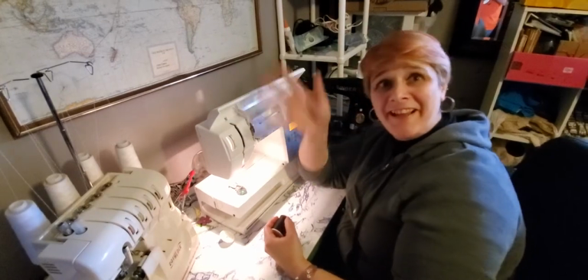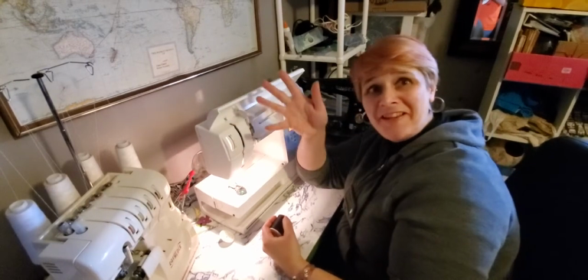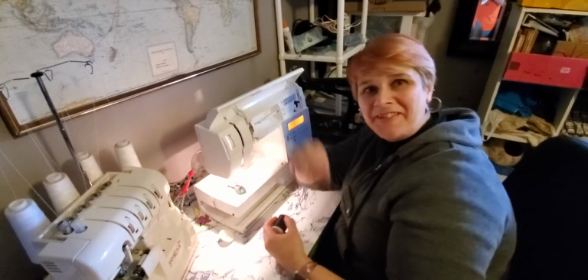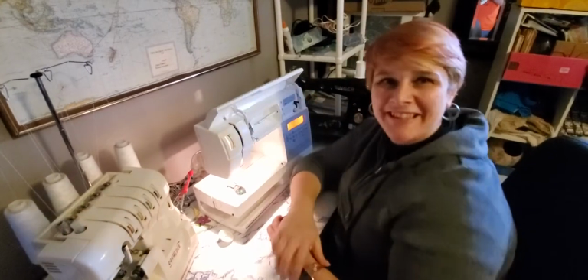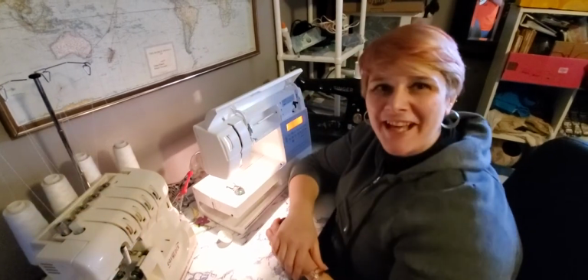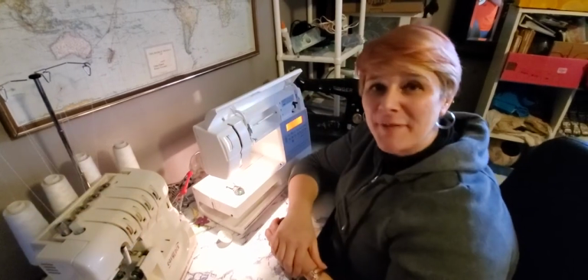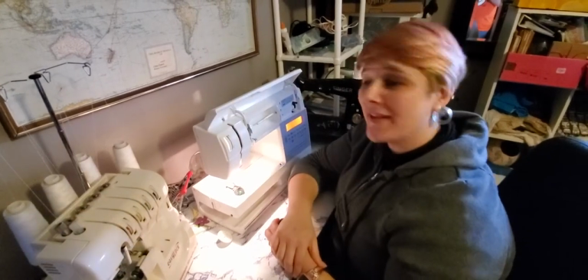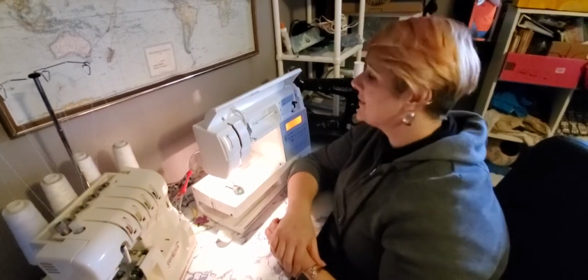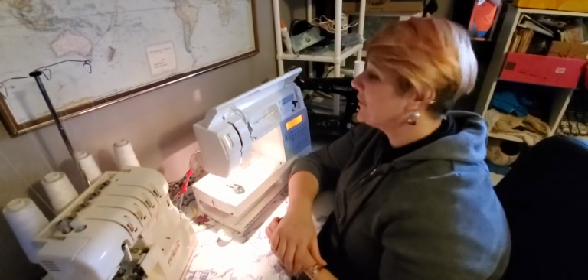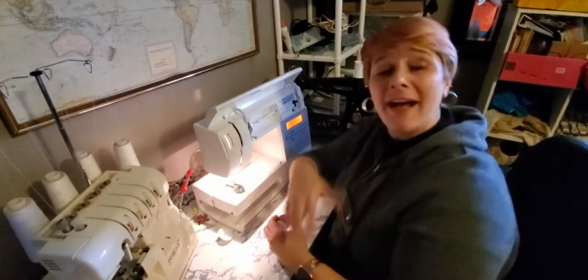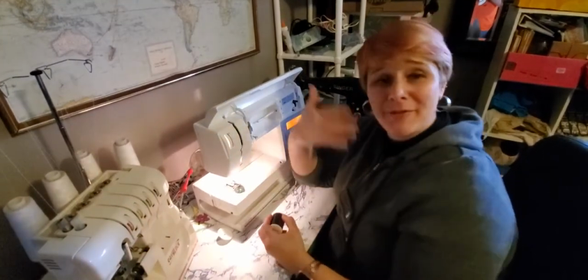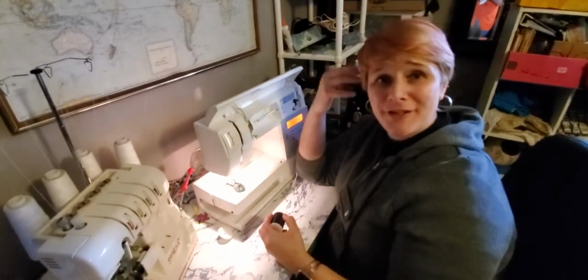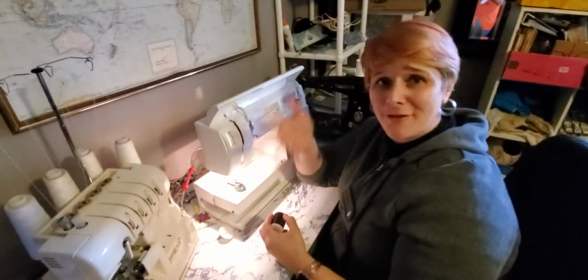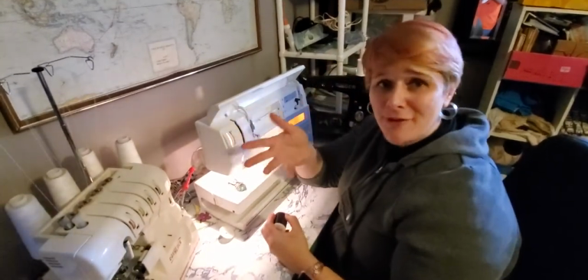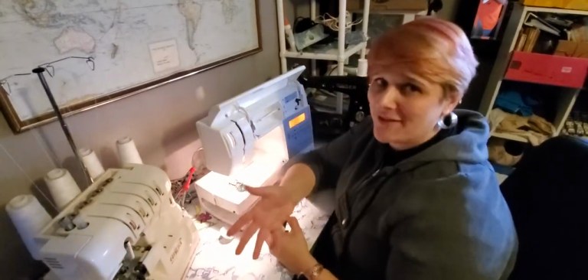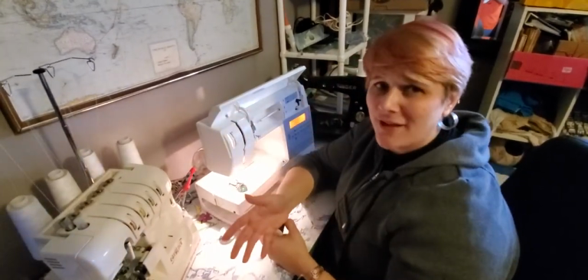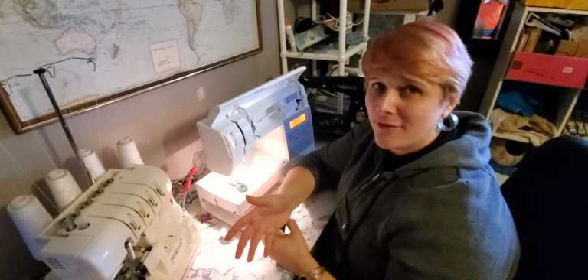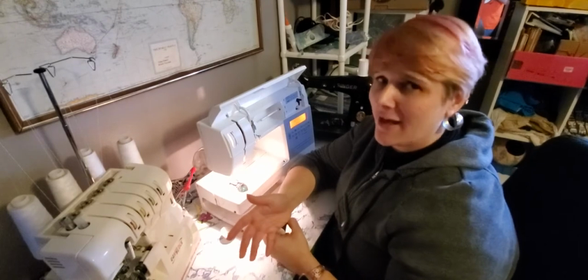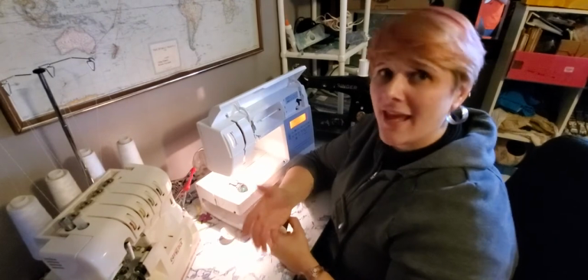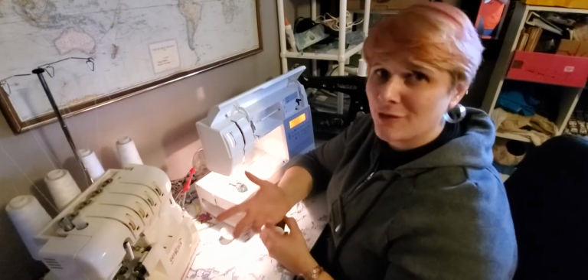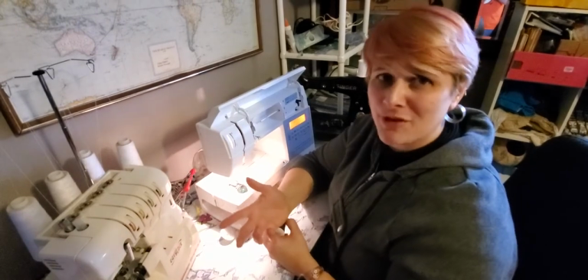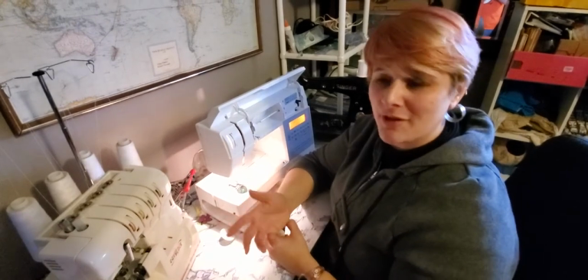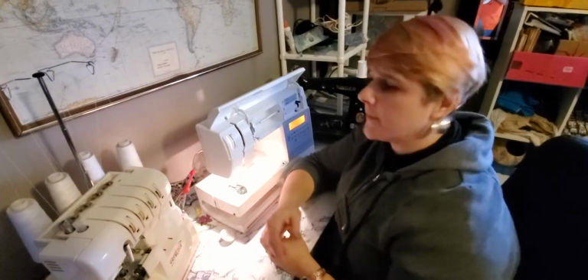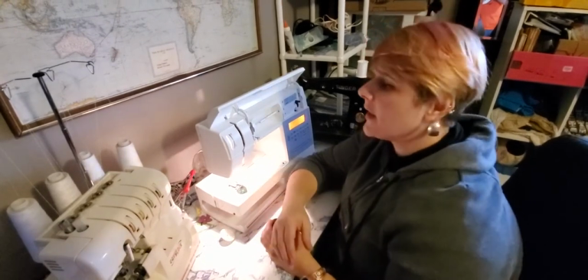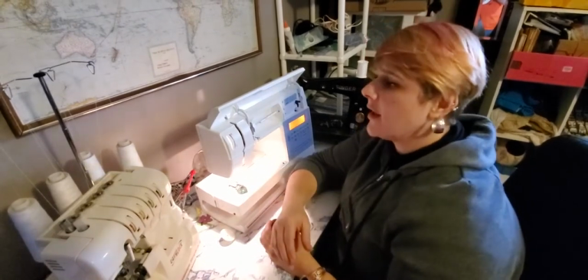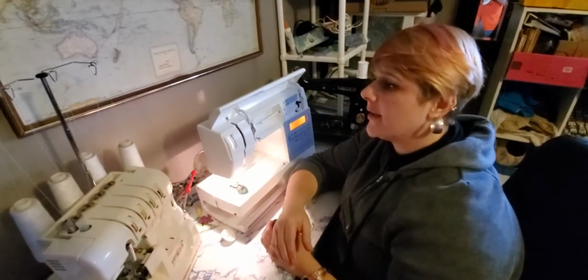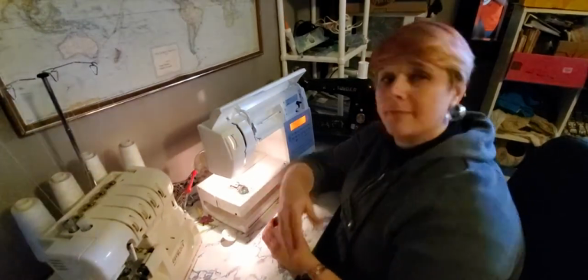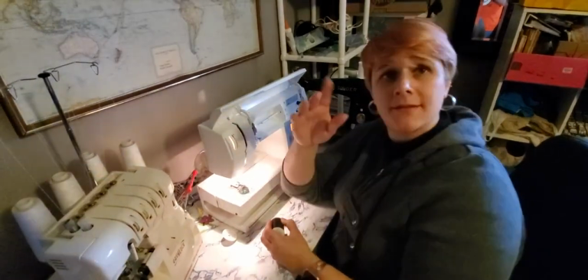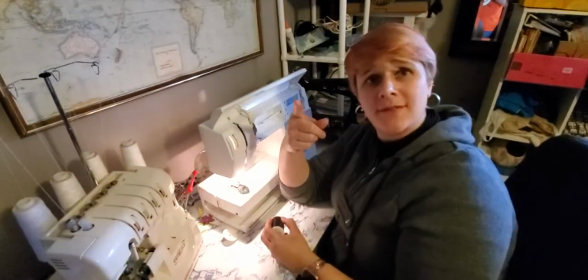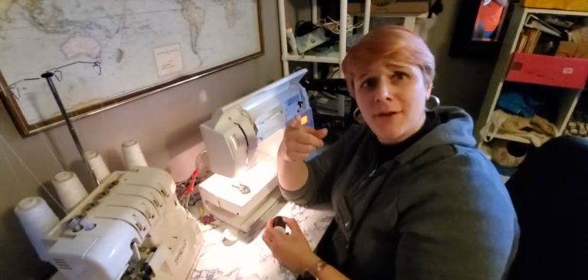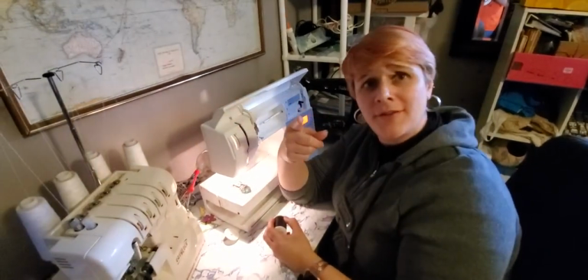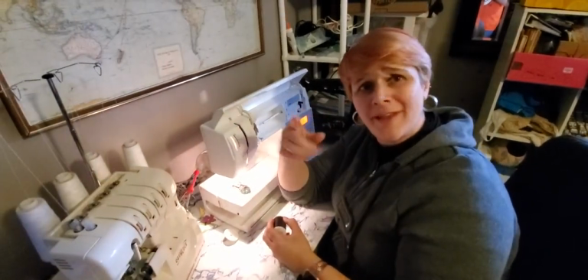Hello. So I'm going to go over the basics of threading a sewing machine with you. My son is videoing for me.